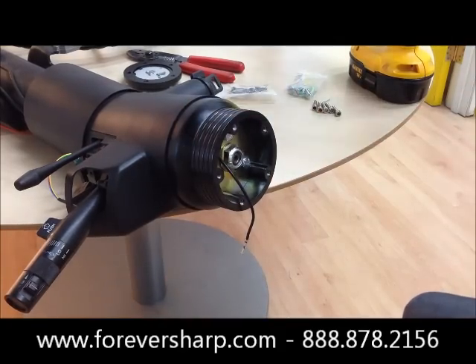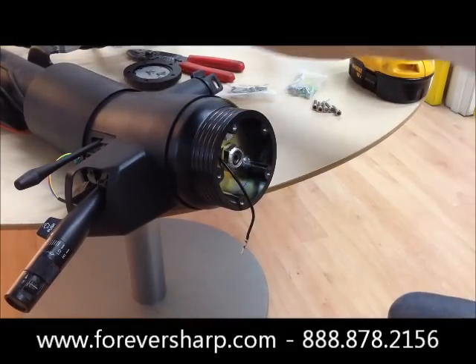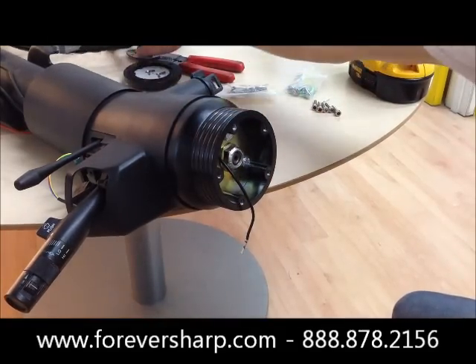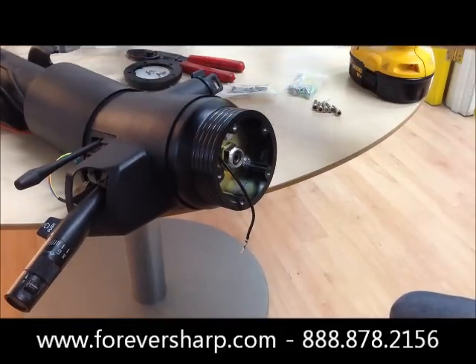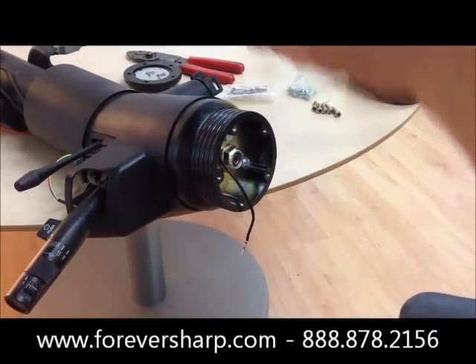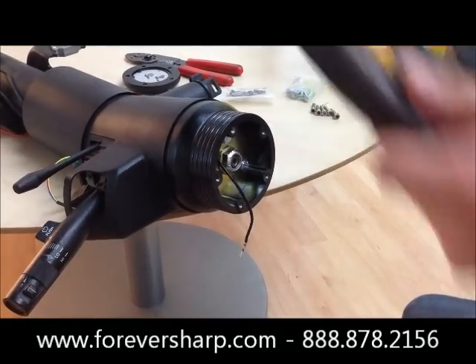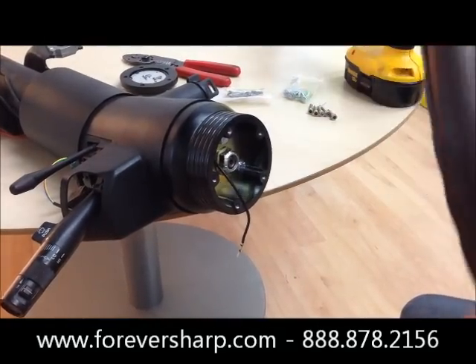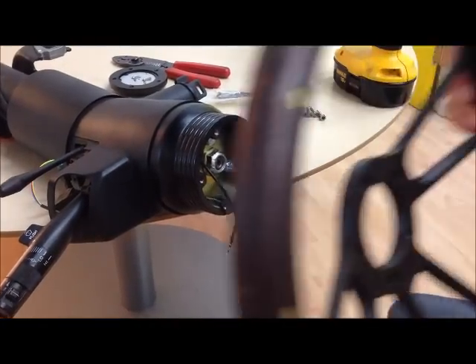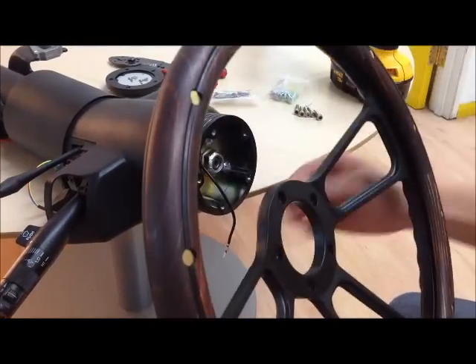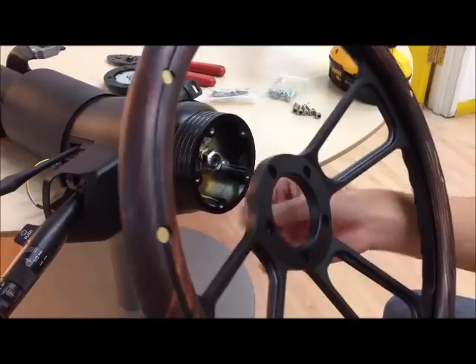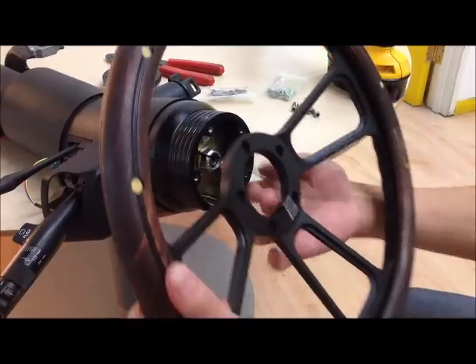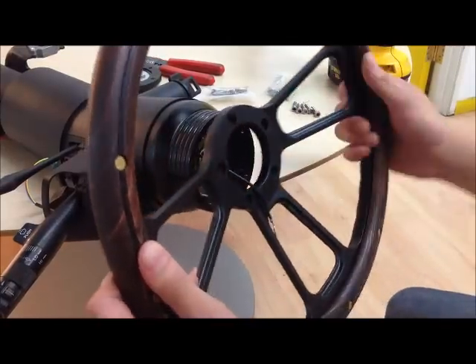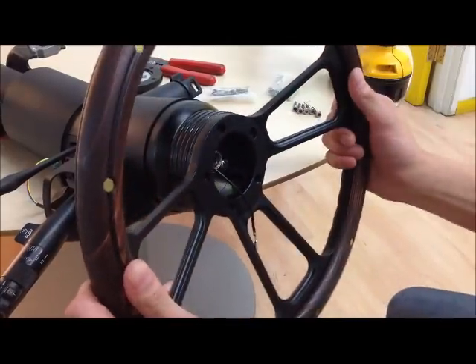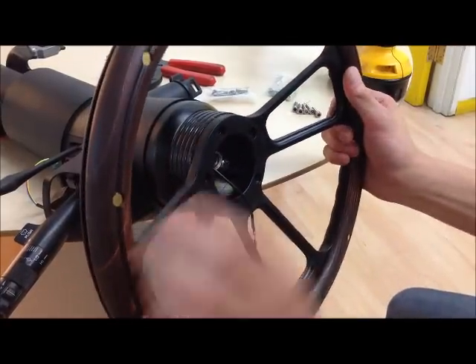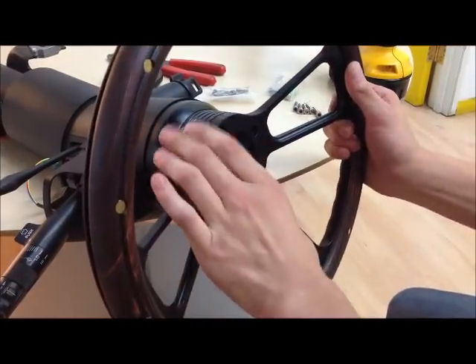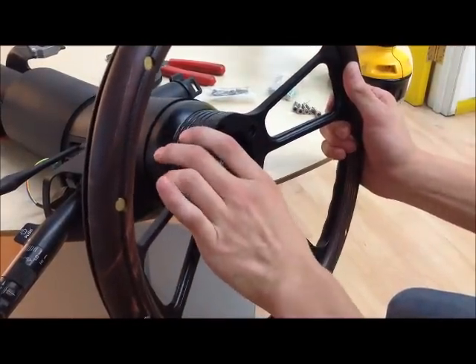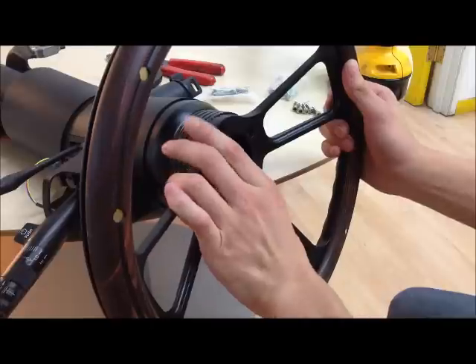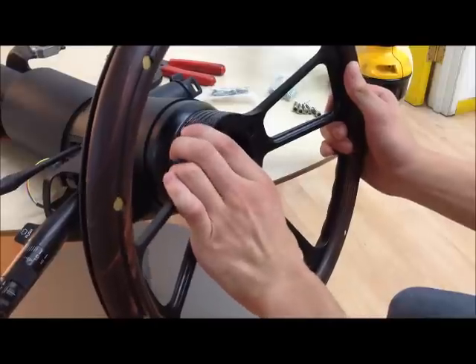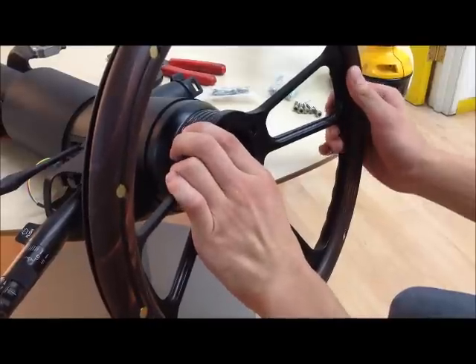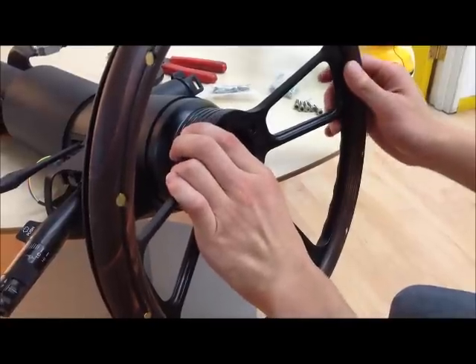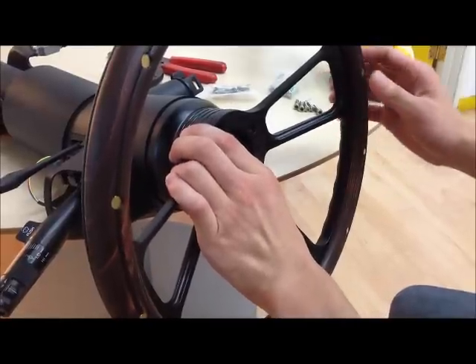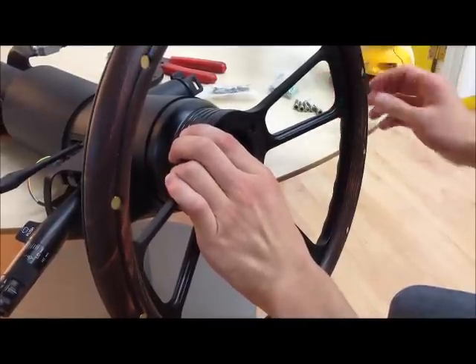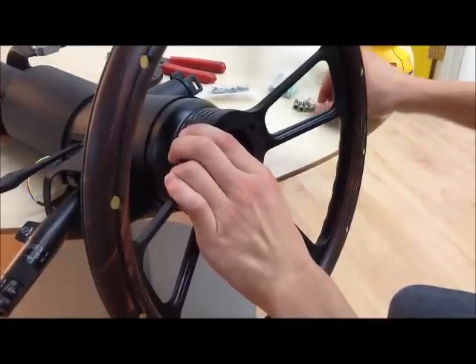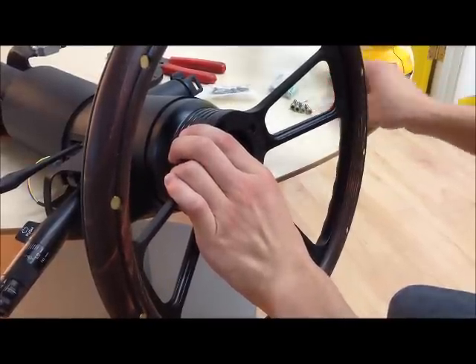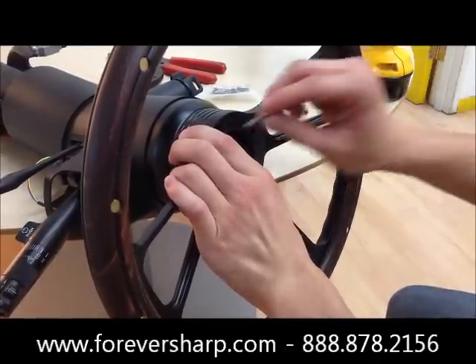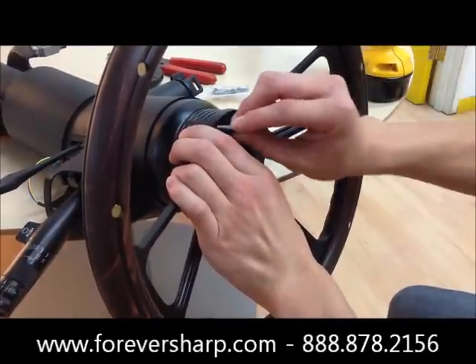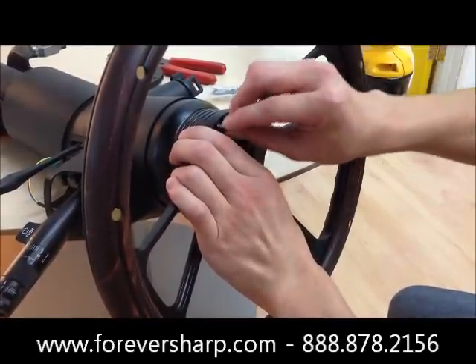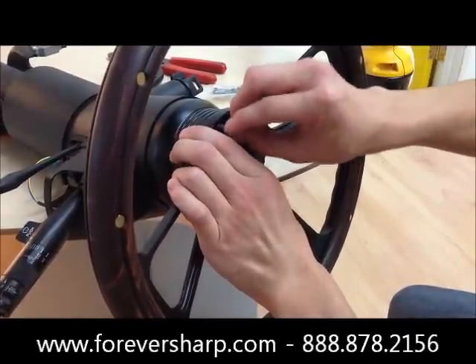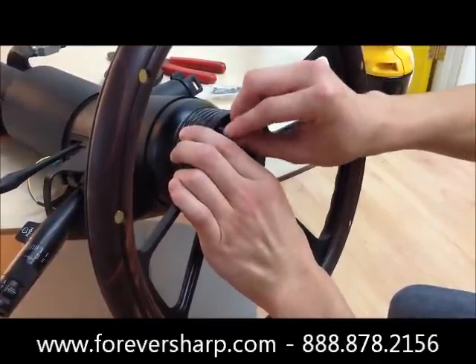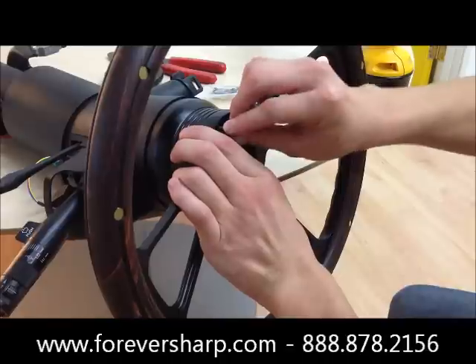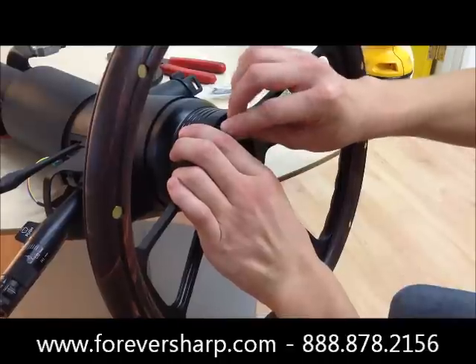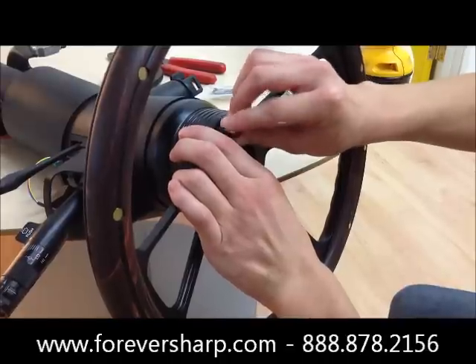Now after you have that installed, you want to grab your wheel, run that through, and you want to just install one screw so the wheel holds in place.